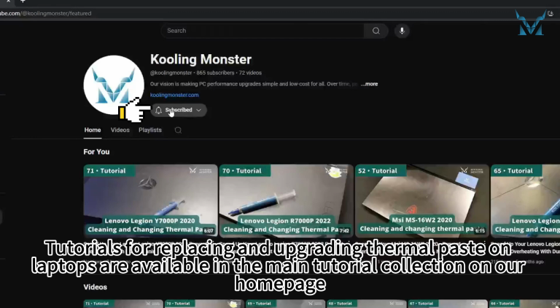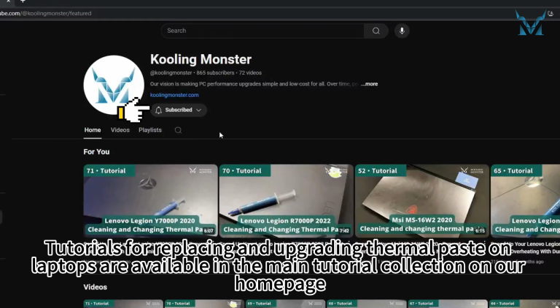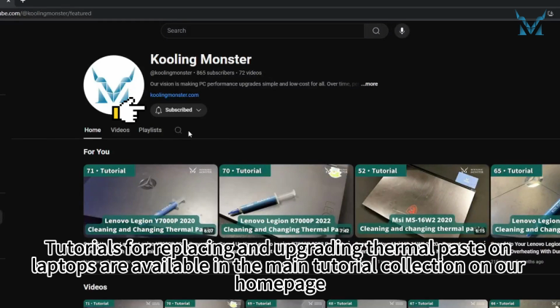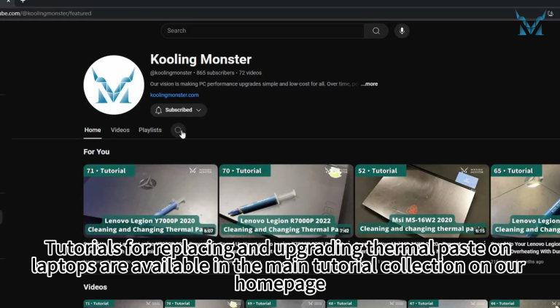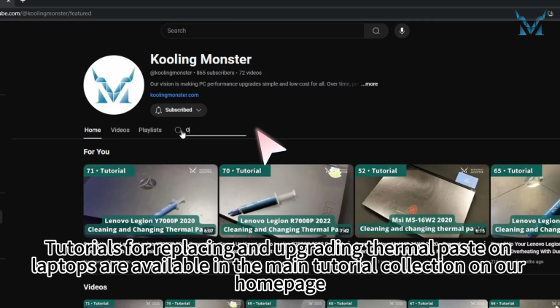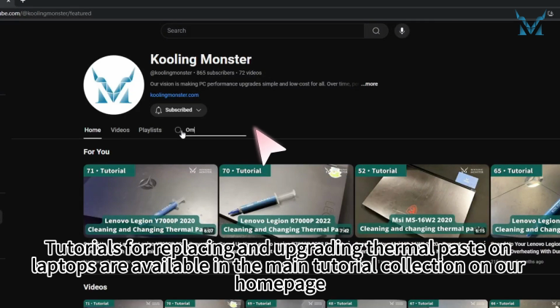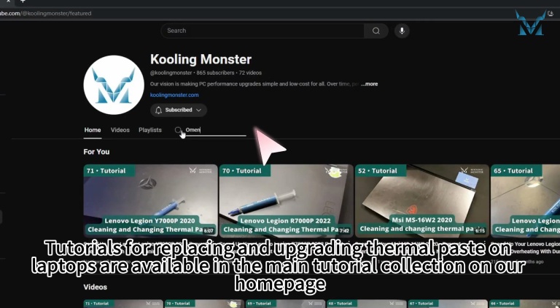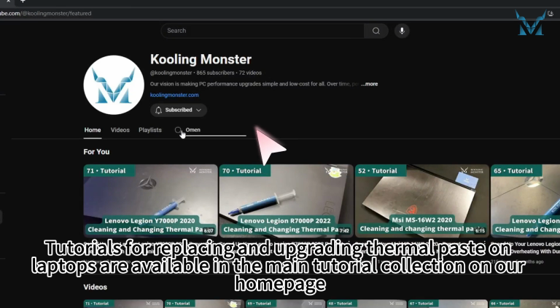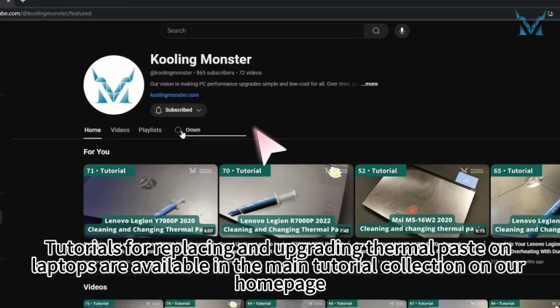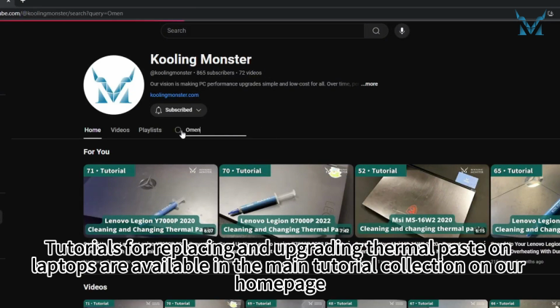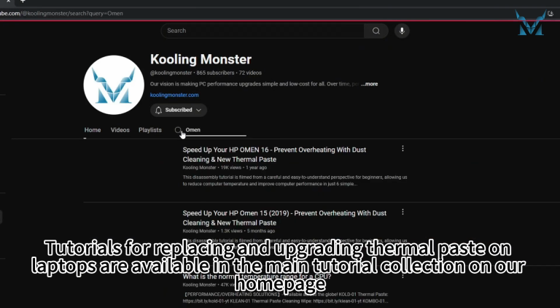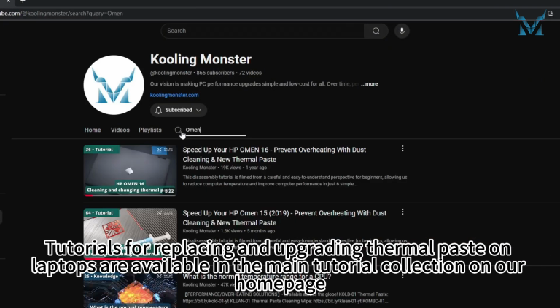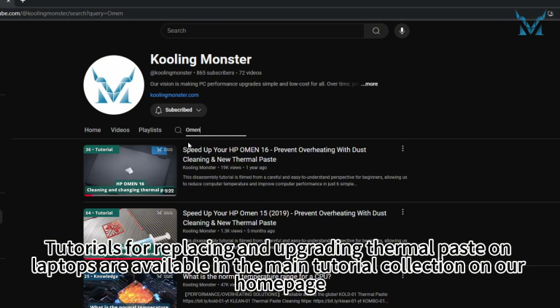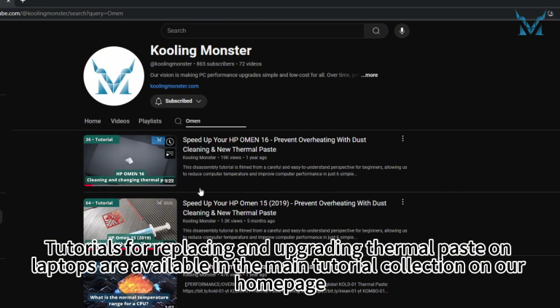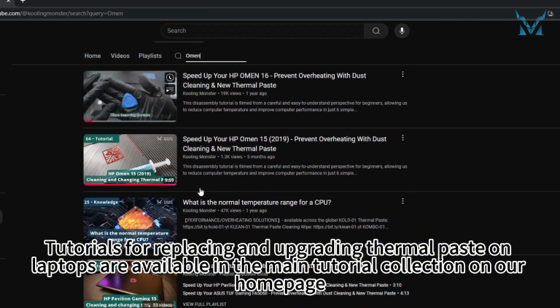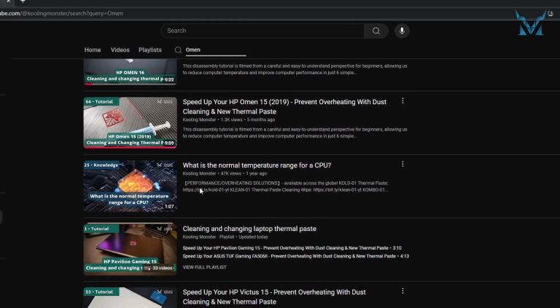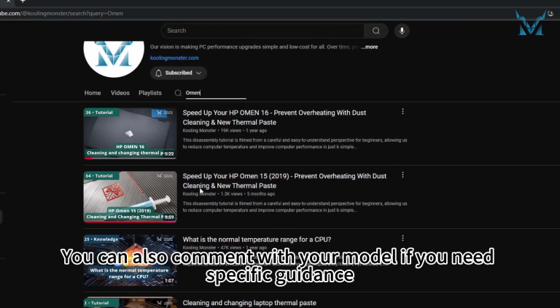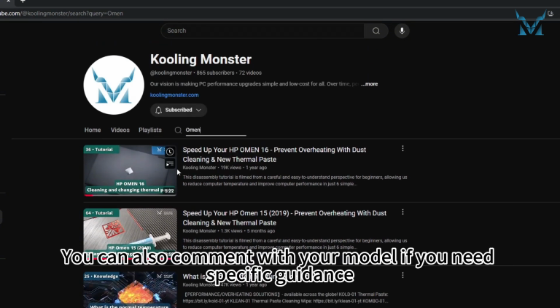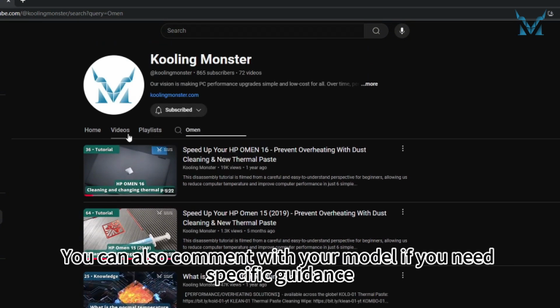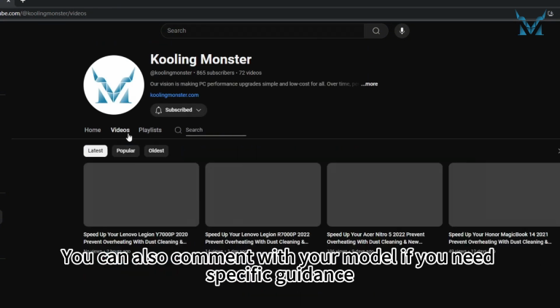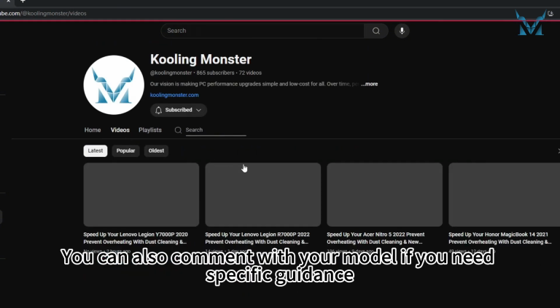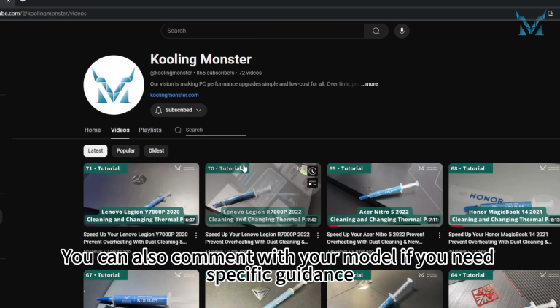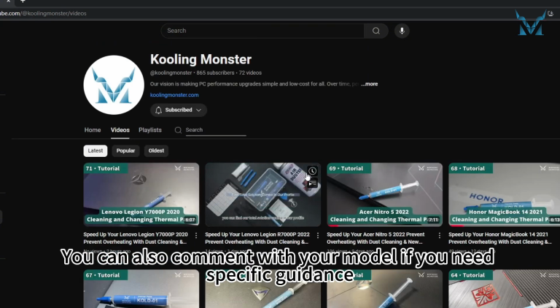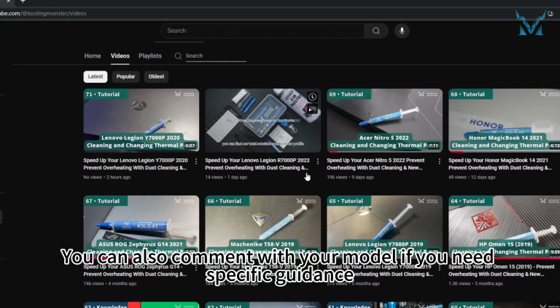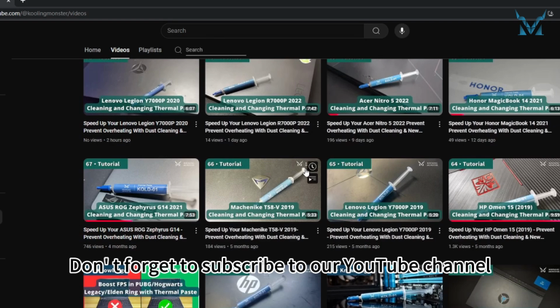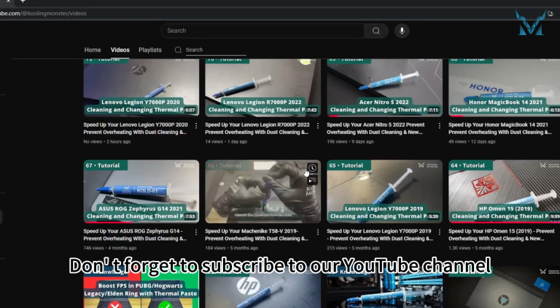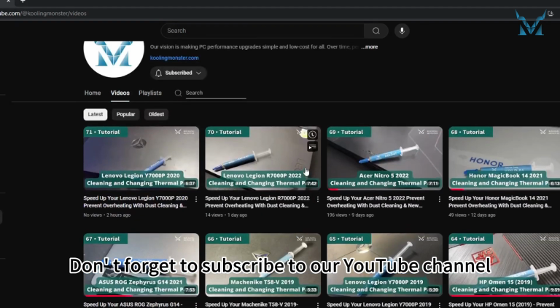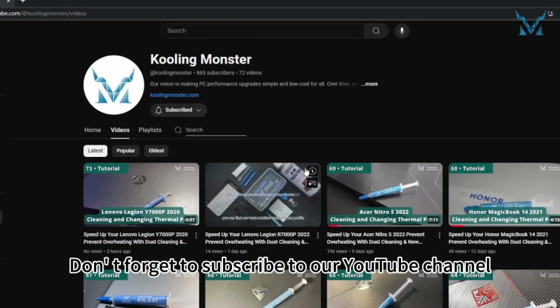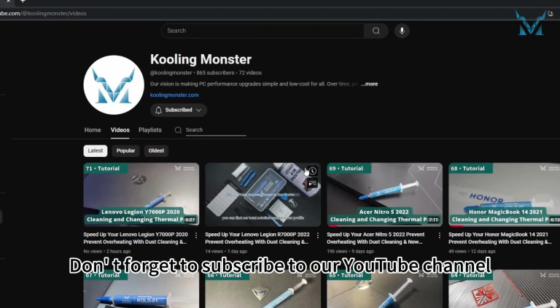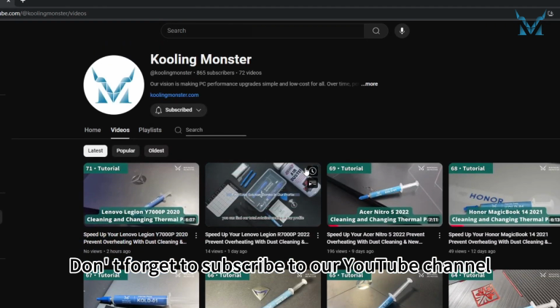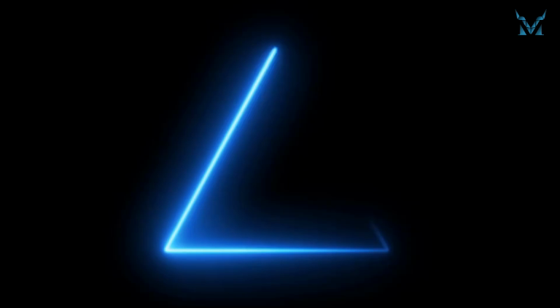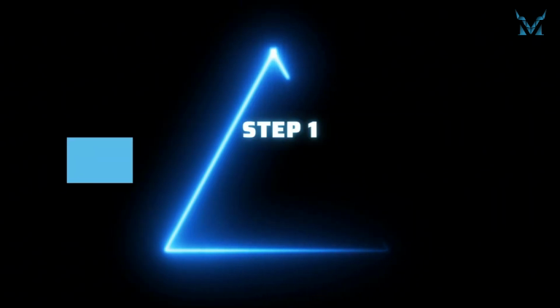Tutorials for replacing and upgrading thermal paste on laptops are available in the main tutorial collection on our homepage. You can also comment with your model if you need specific guidance. Don't forget to subscribe to our YouTube channel.